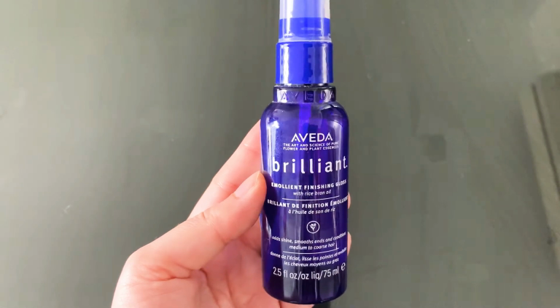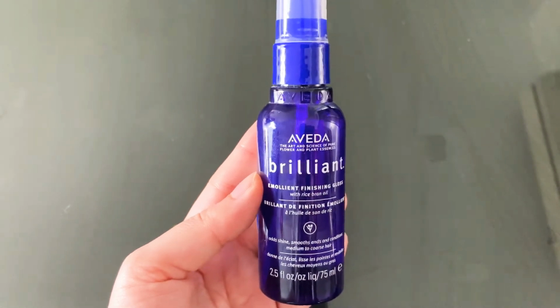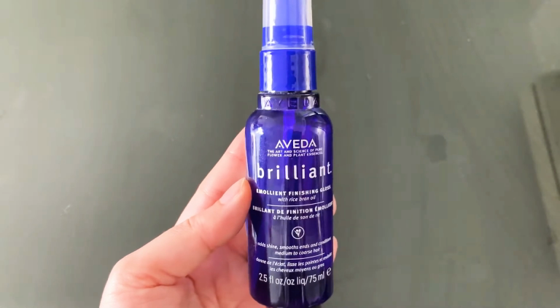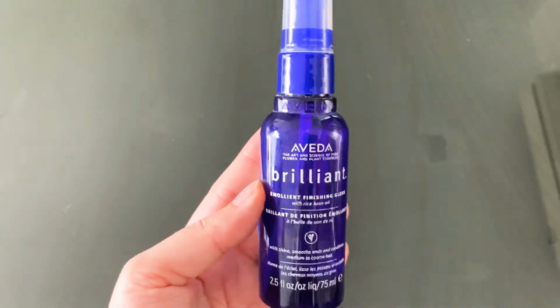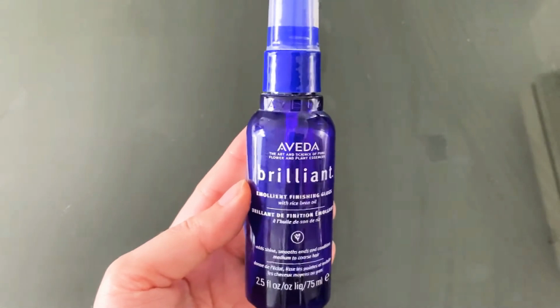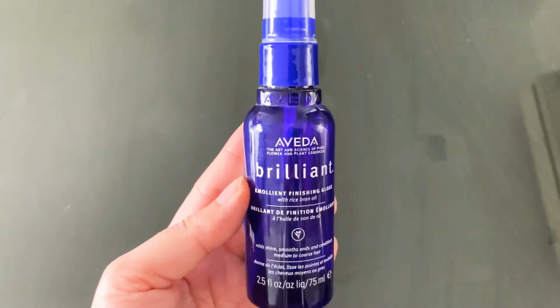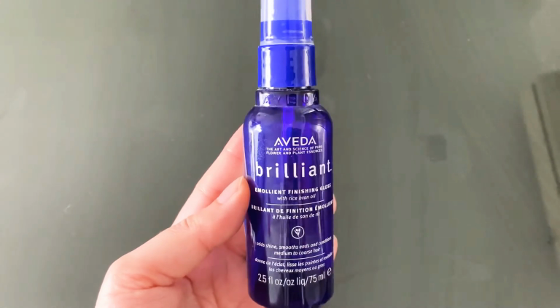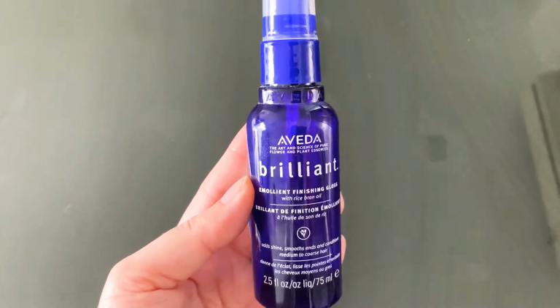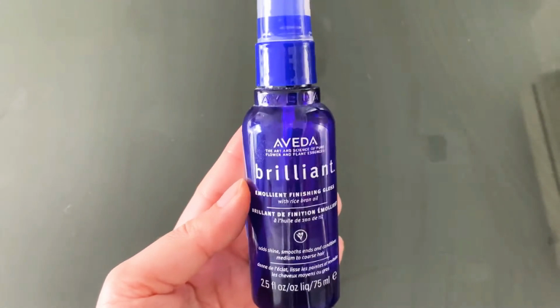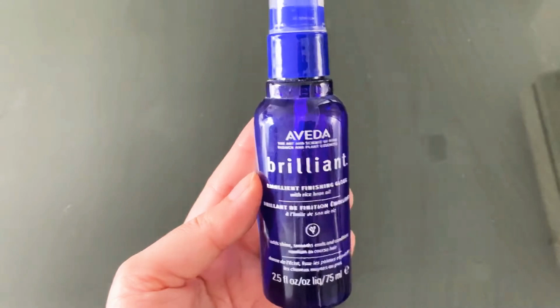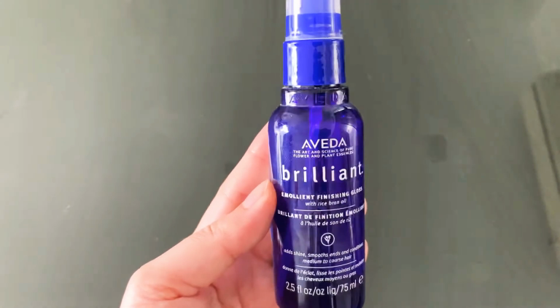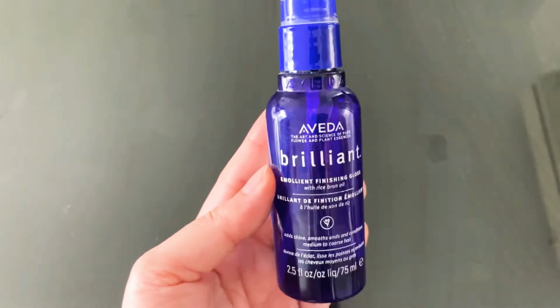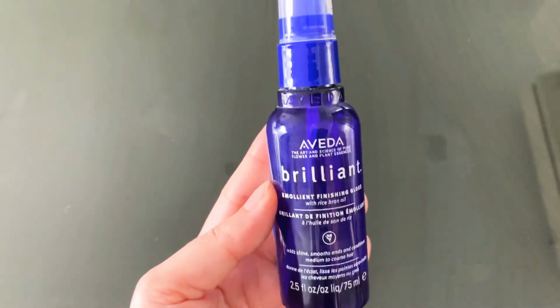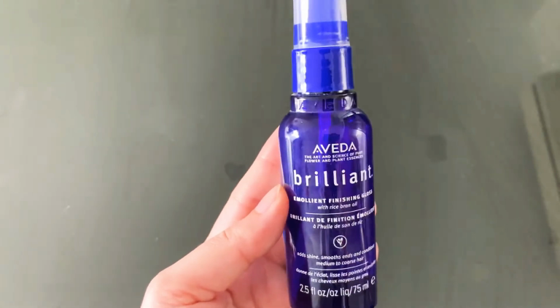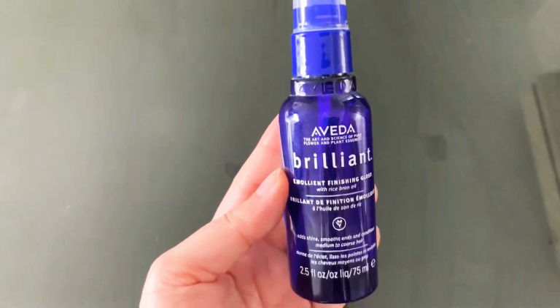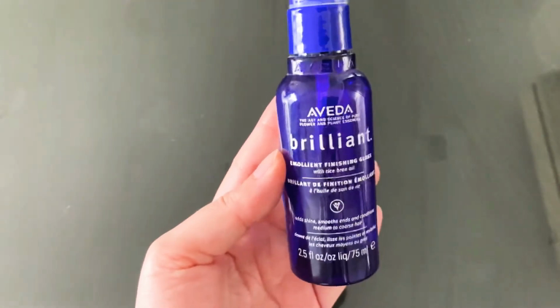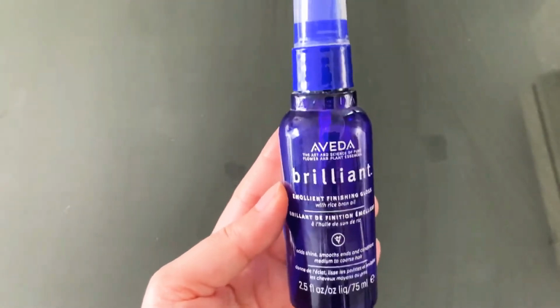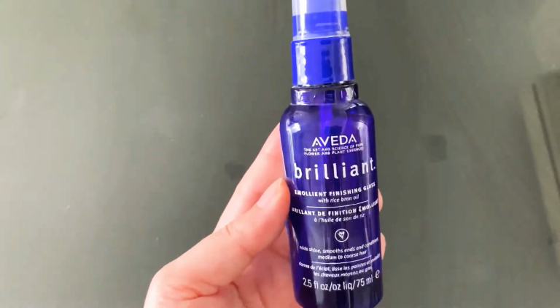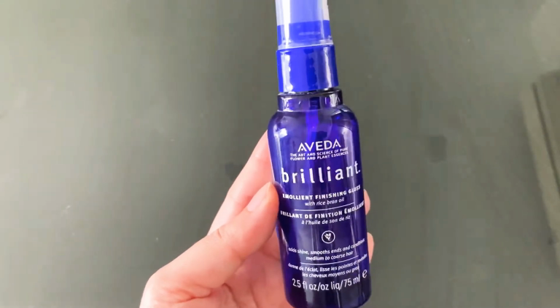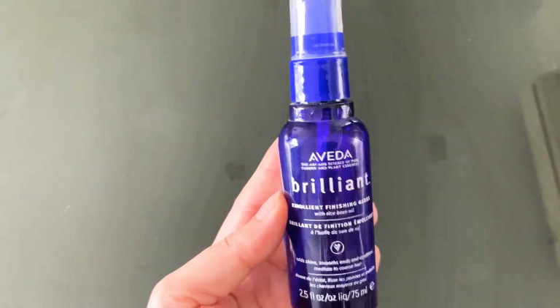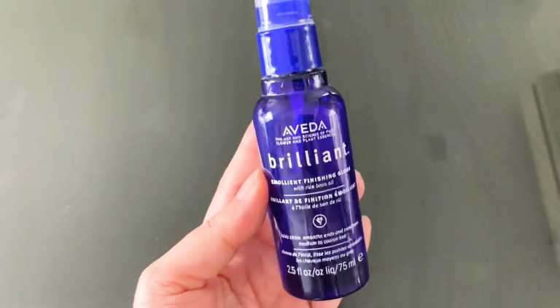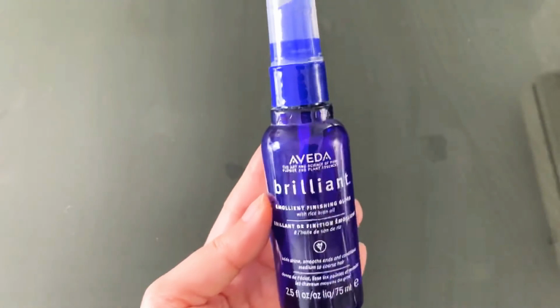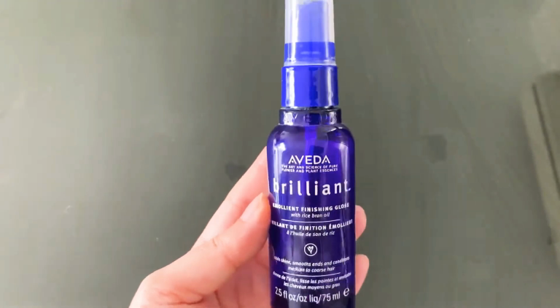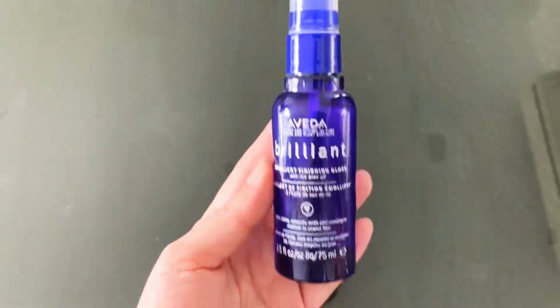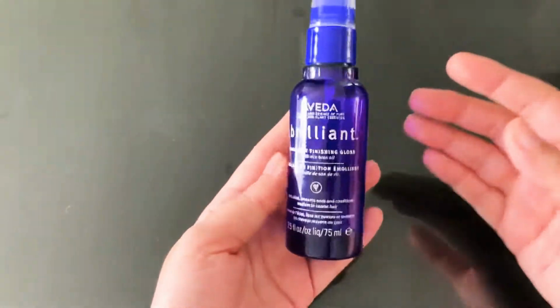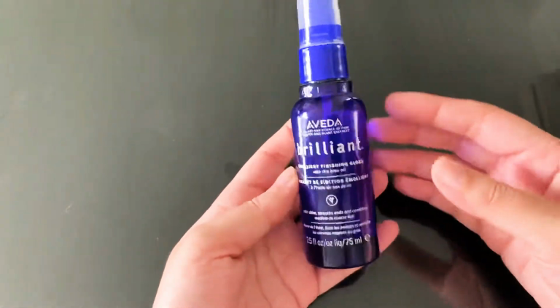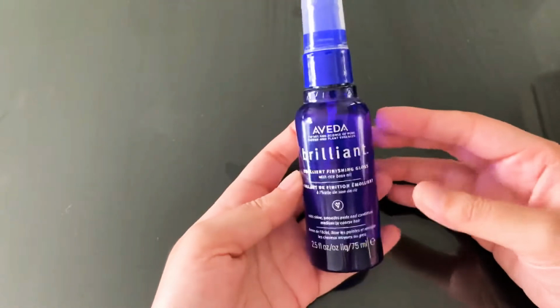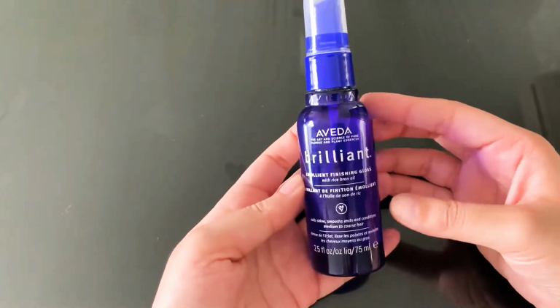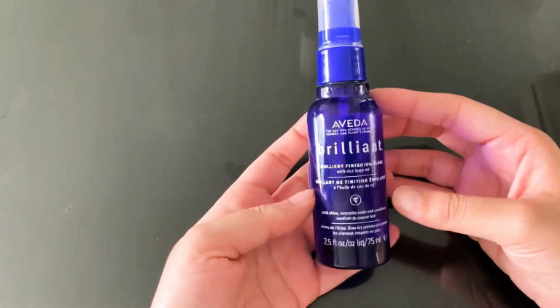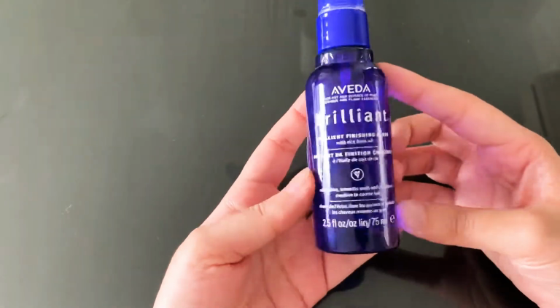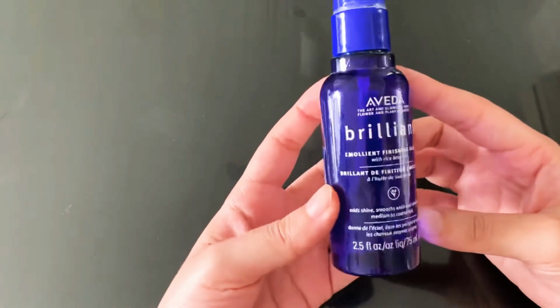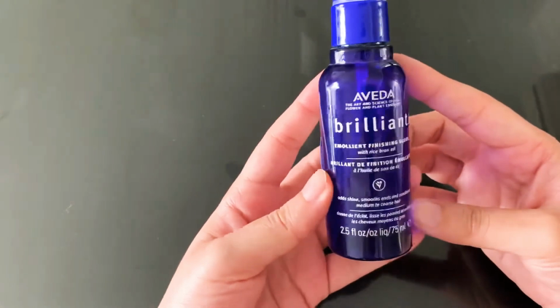Hi, what's up guys, welcome to my channel and thank you for watching again. If you like this please subscribe to my channel and hit the like button. Let's jump into our next product.